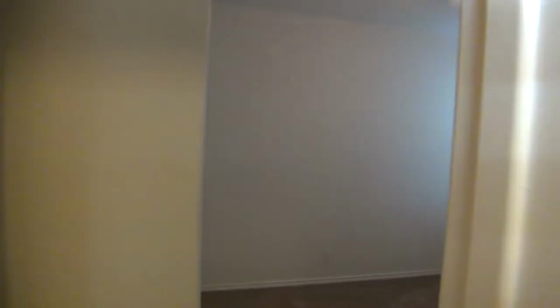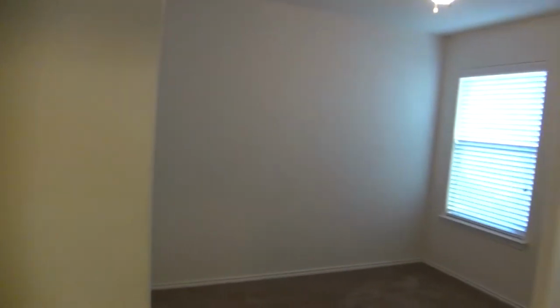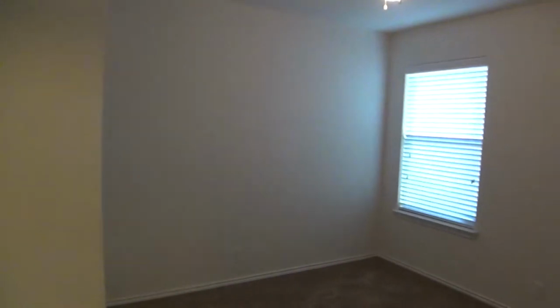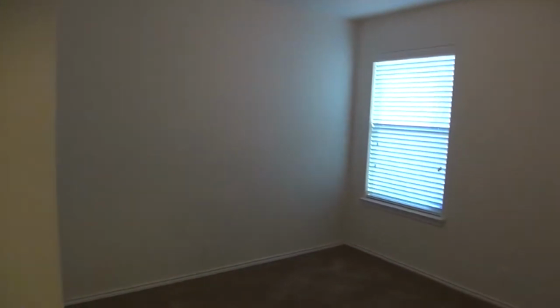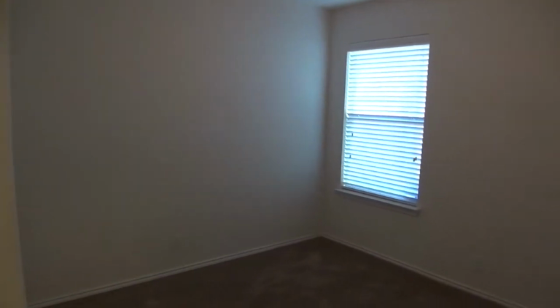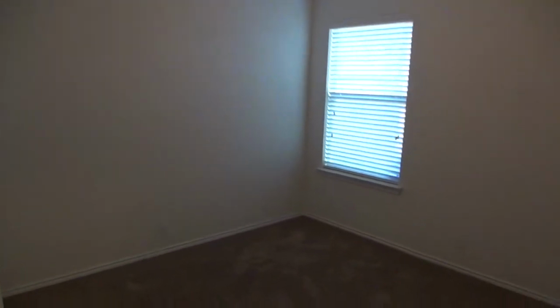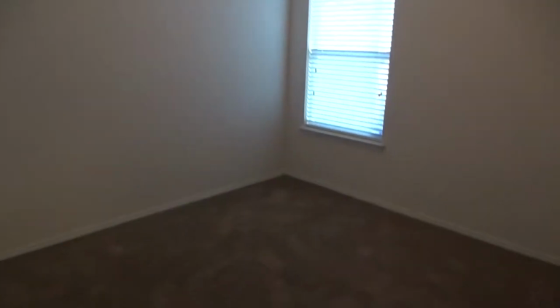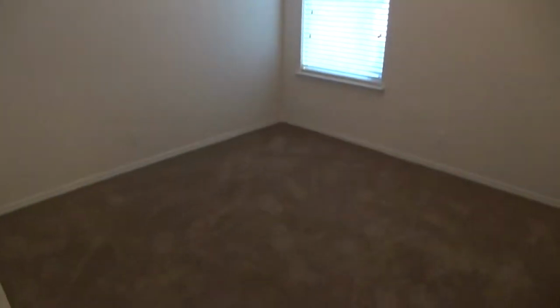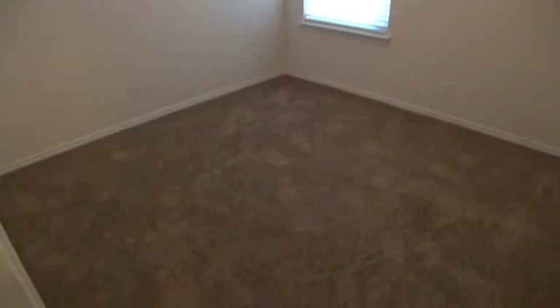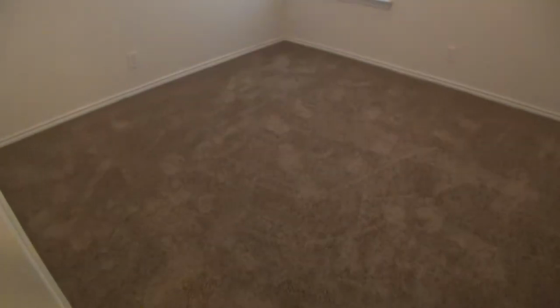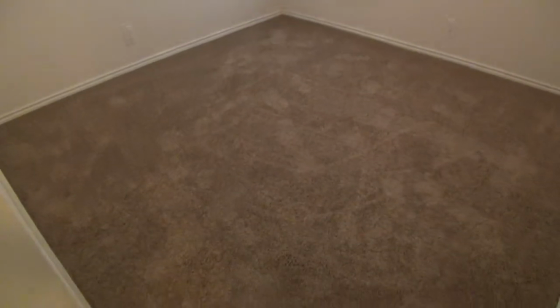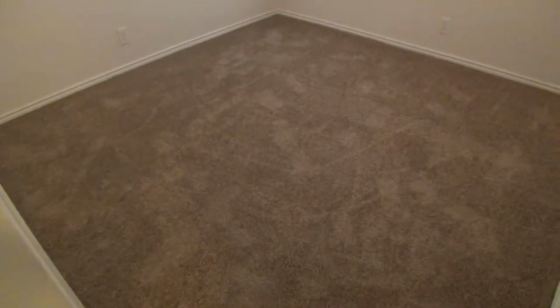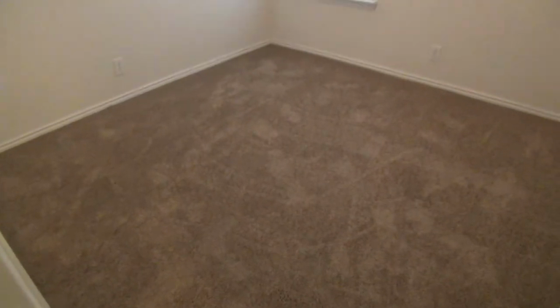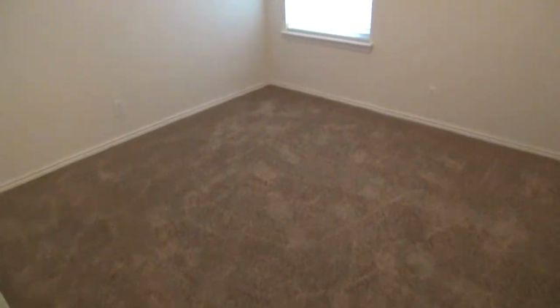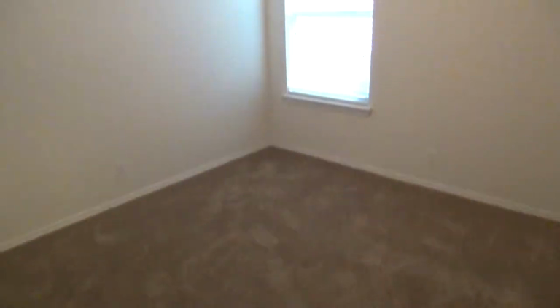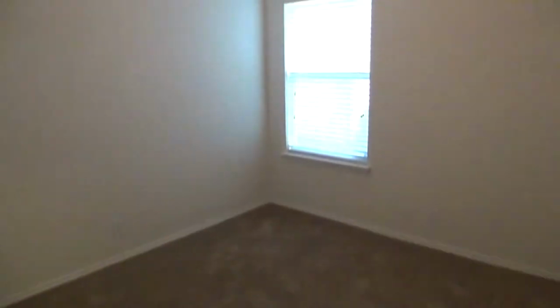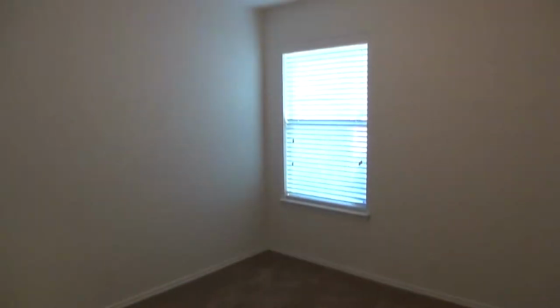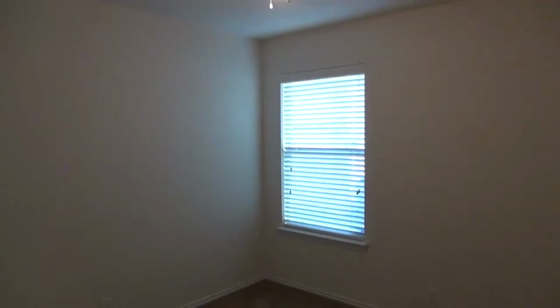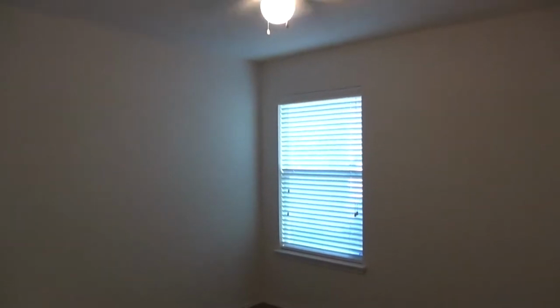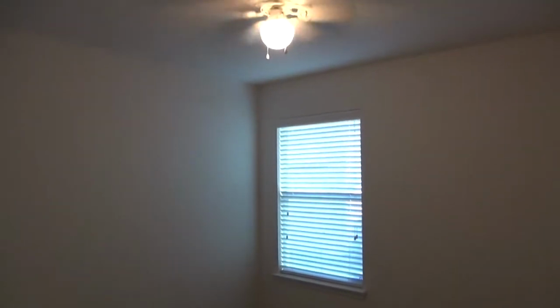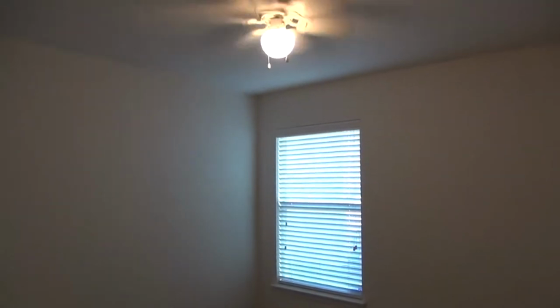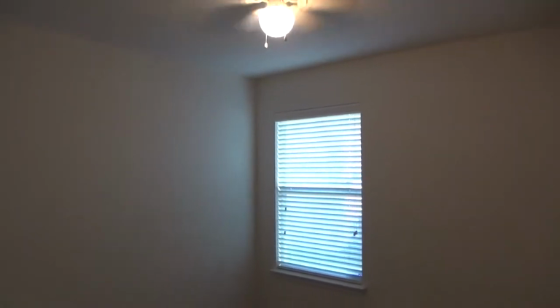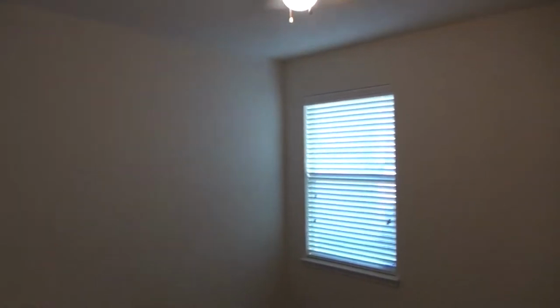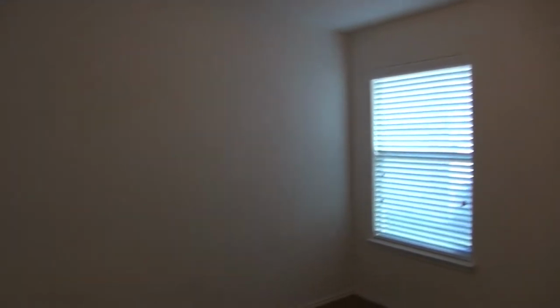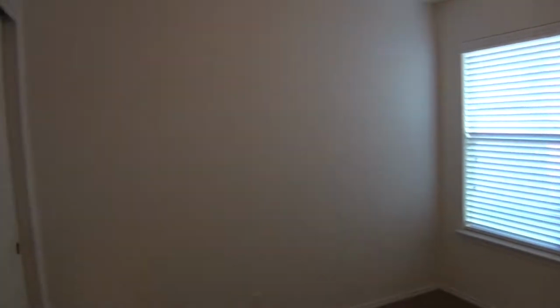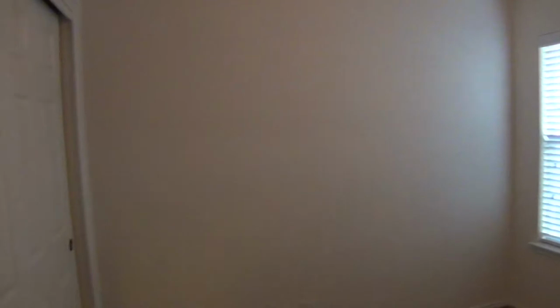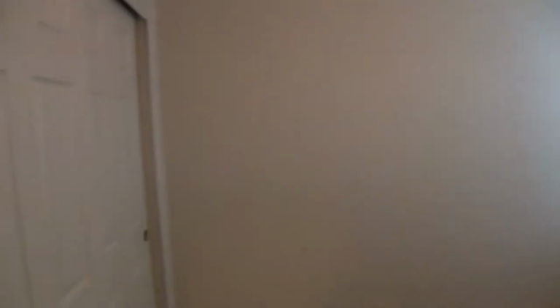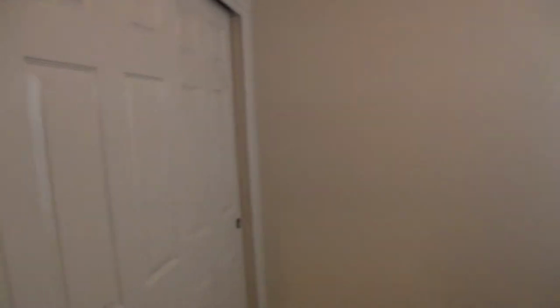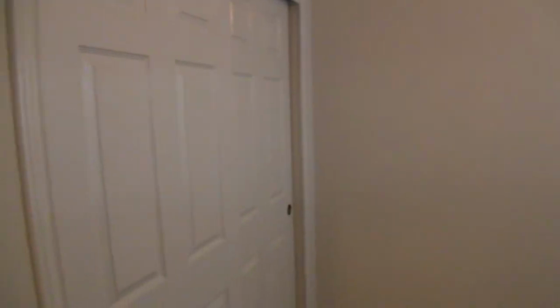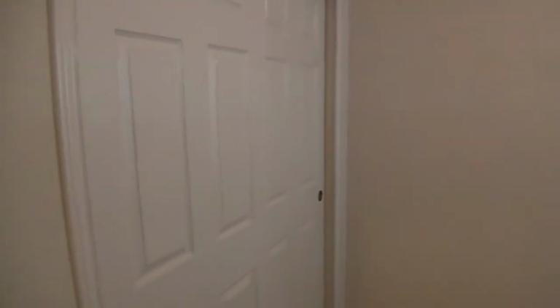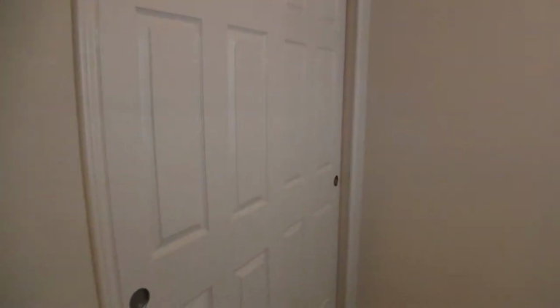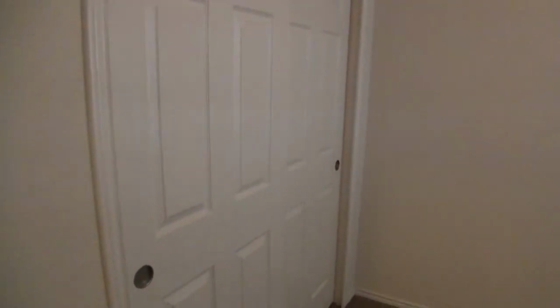Here we have bedroom number three — brand new carpet. We have a ceiling fan here and then we have the closet.